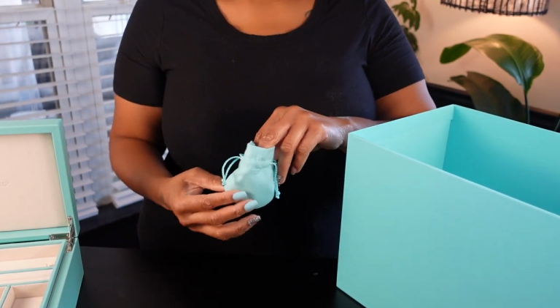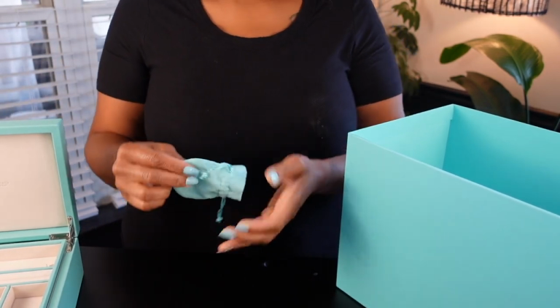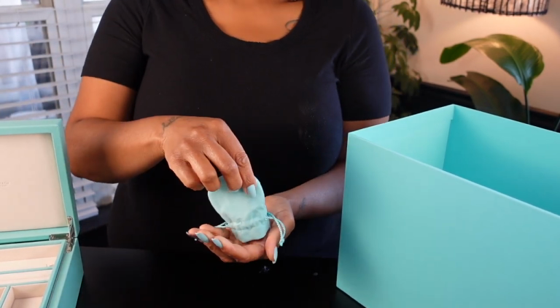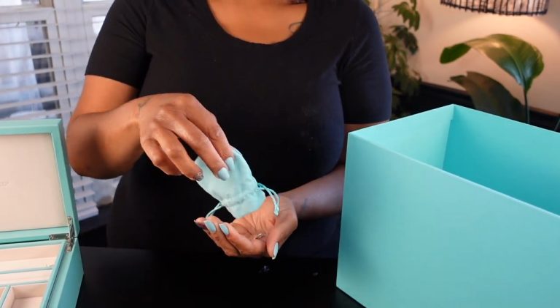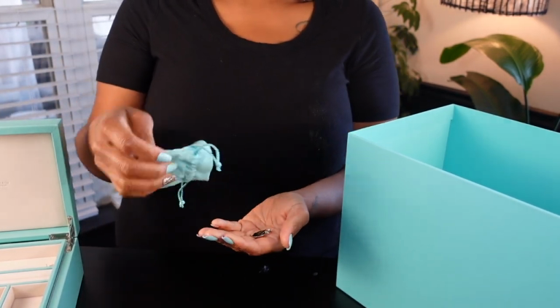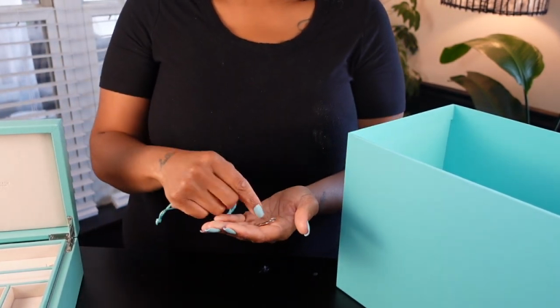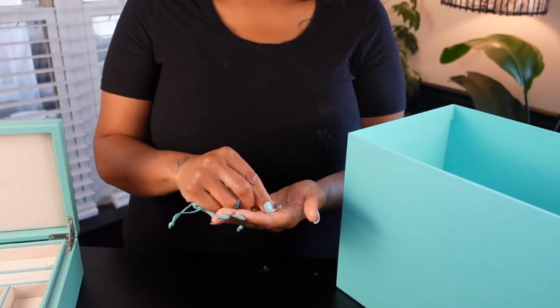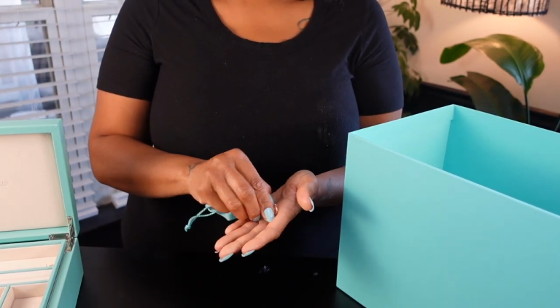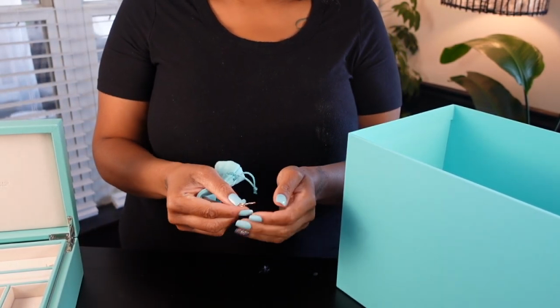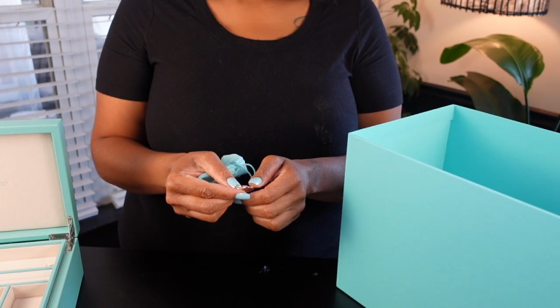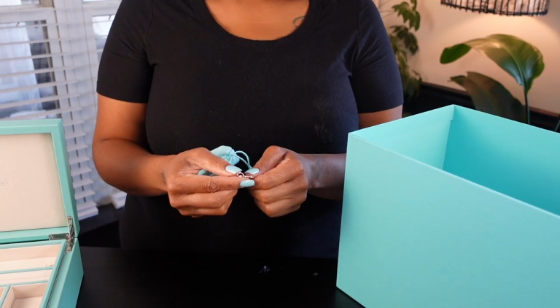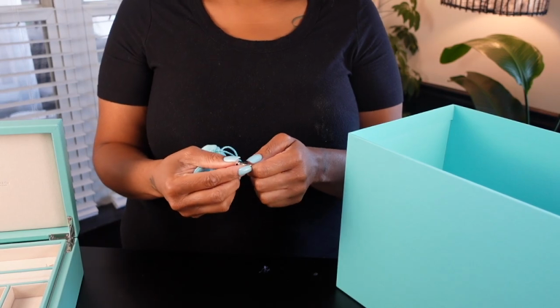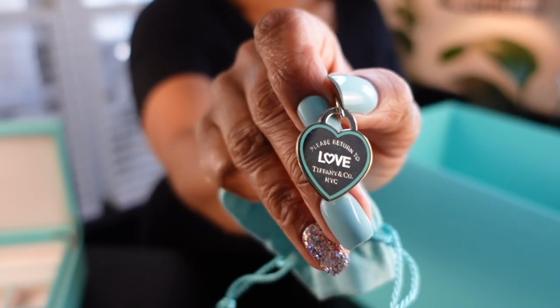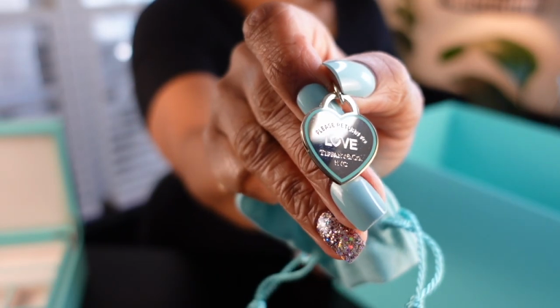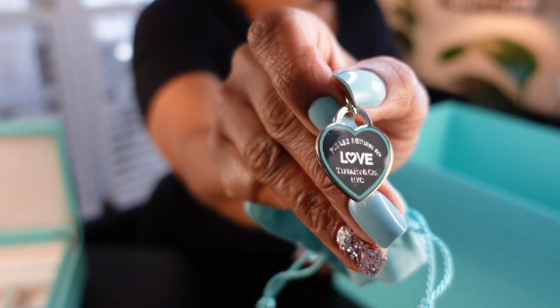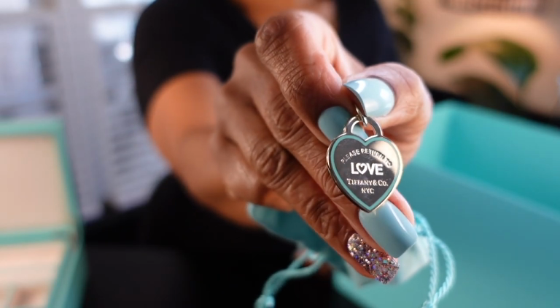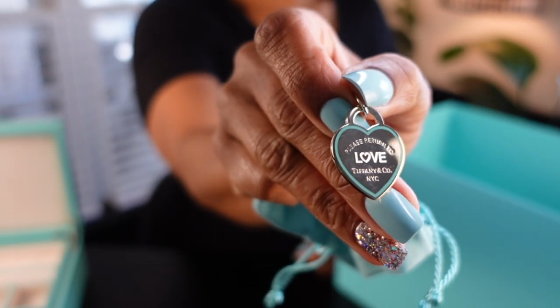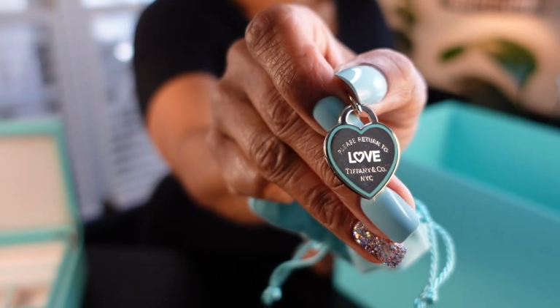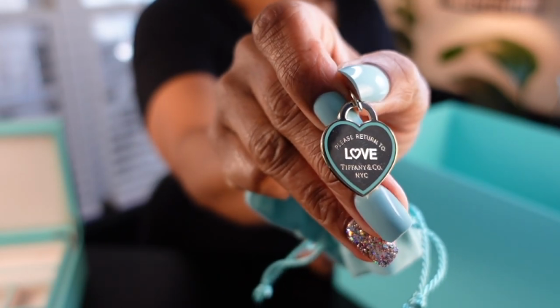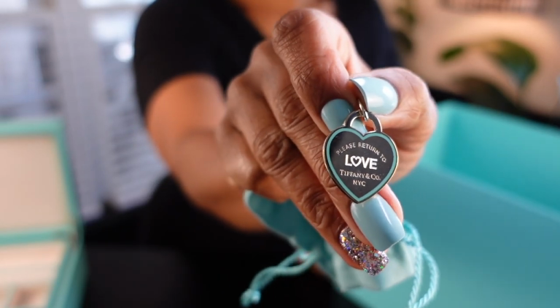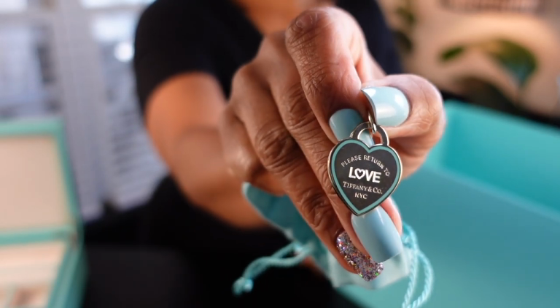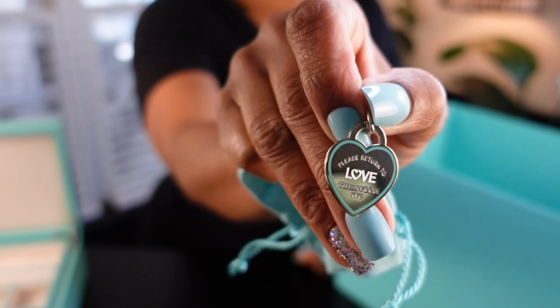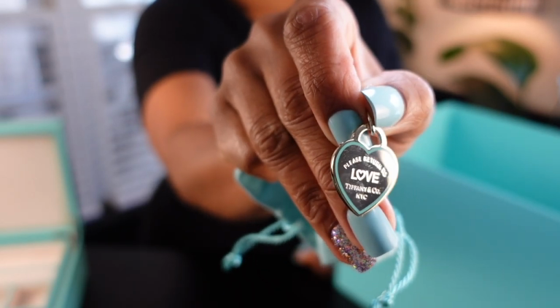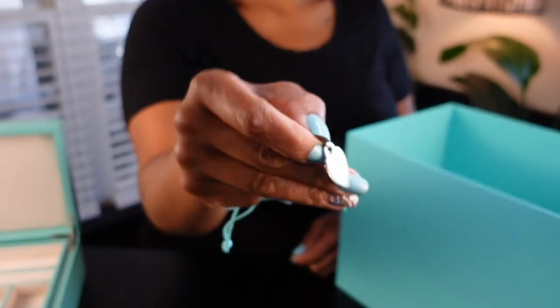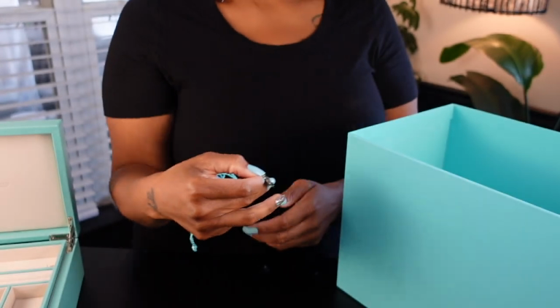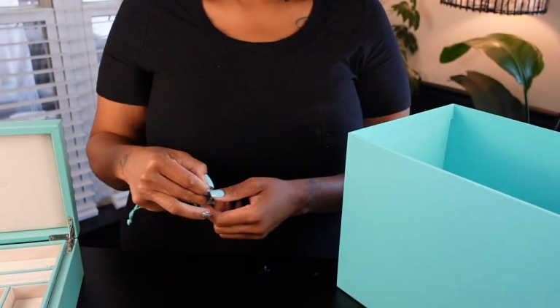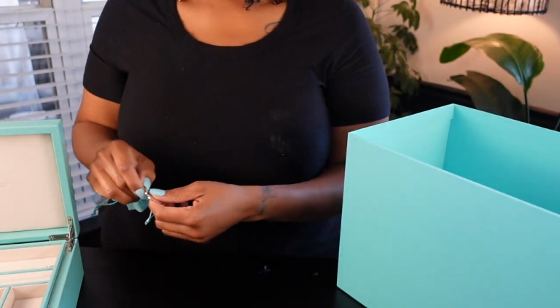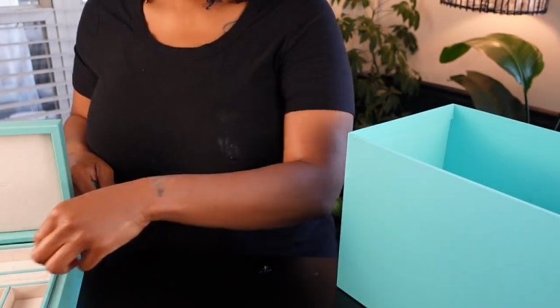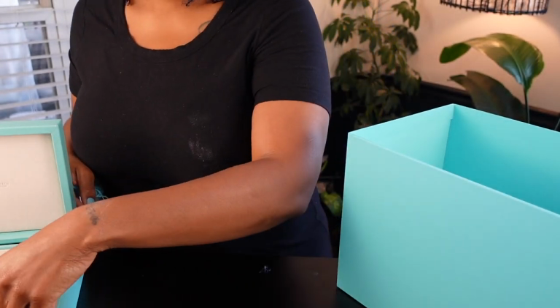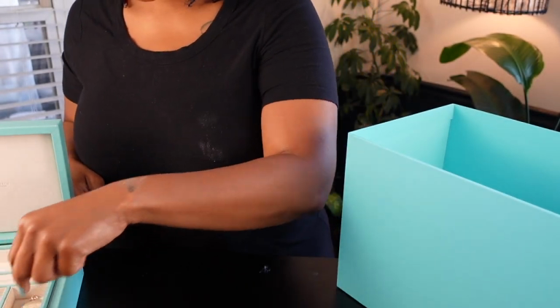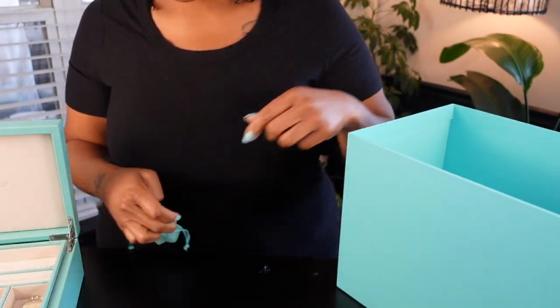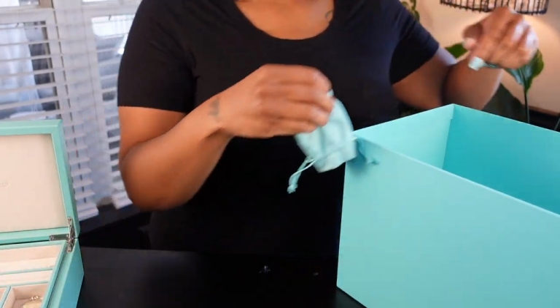I forgot all about this piece — this is a pendant for a necklace that says 'love' with the Tiffany blue outline.